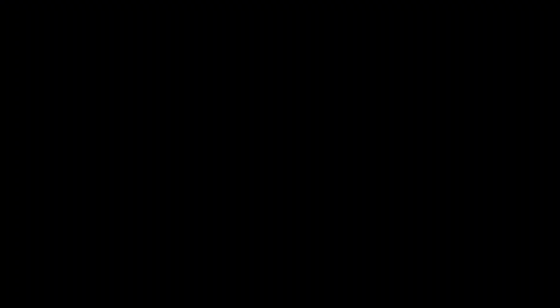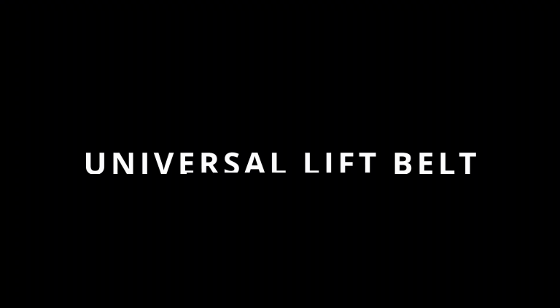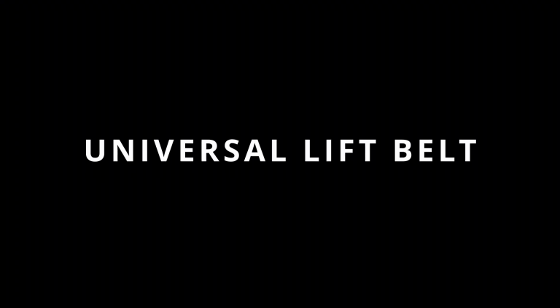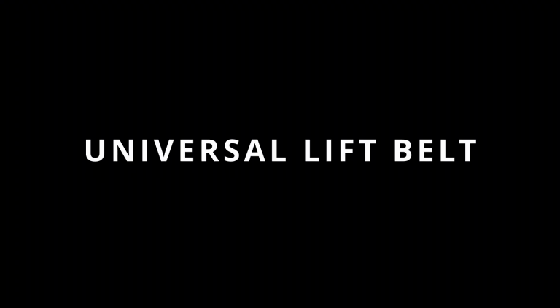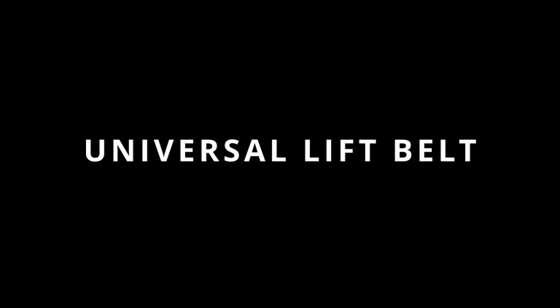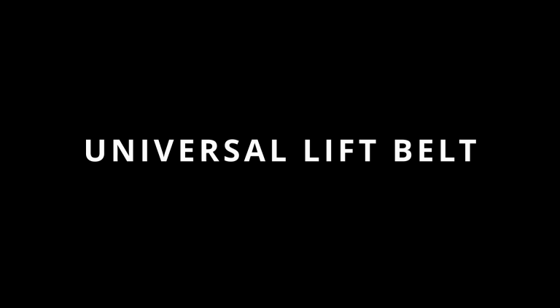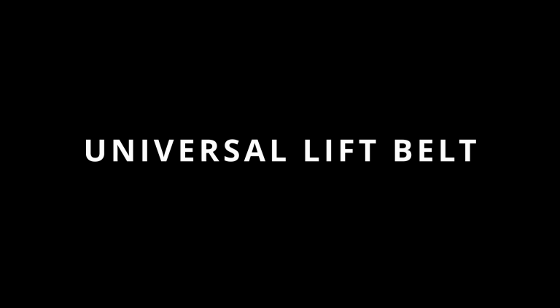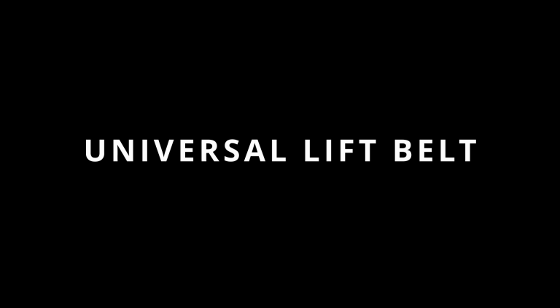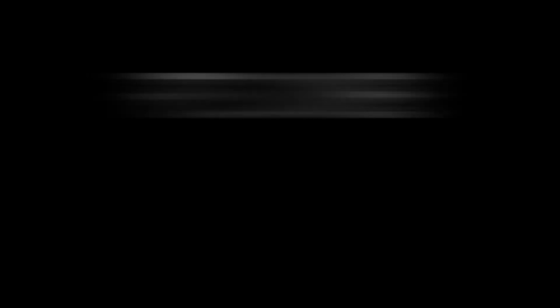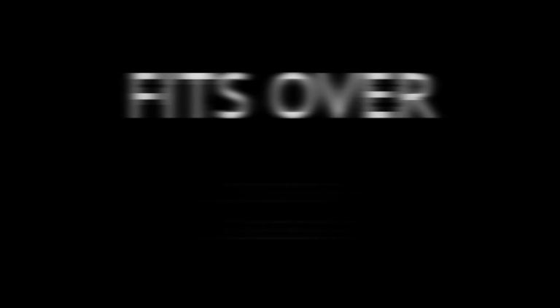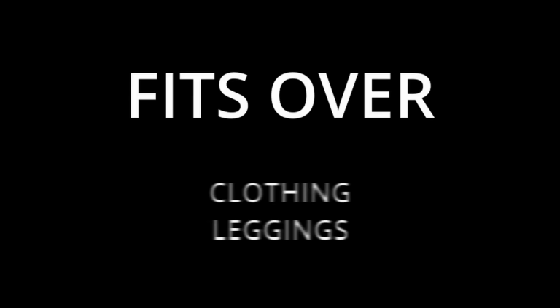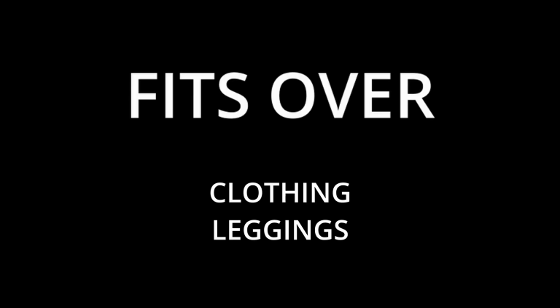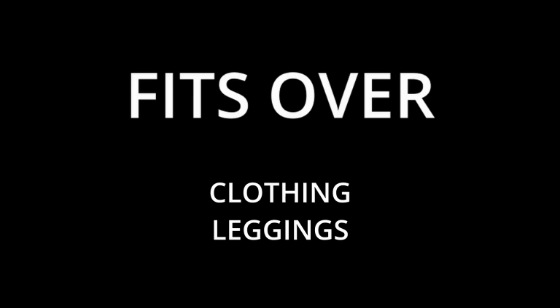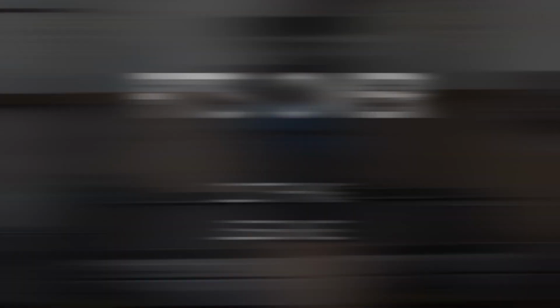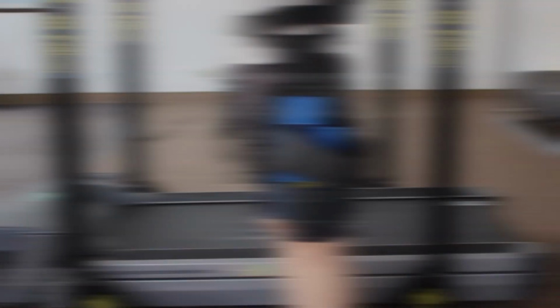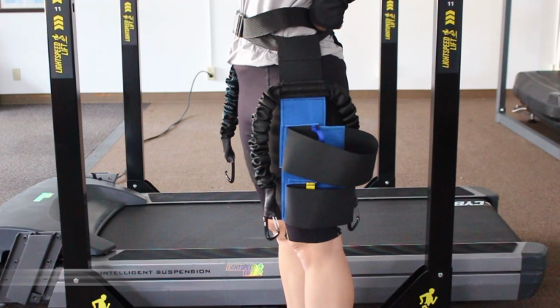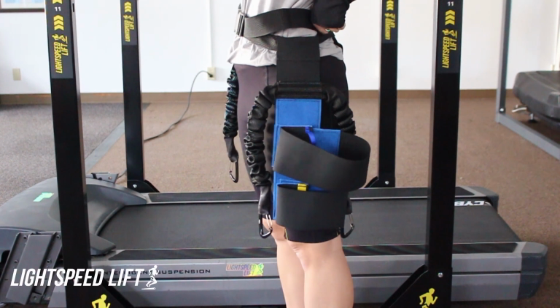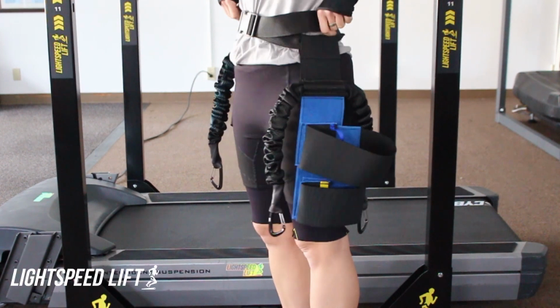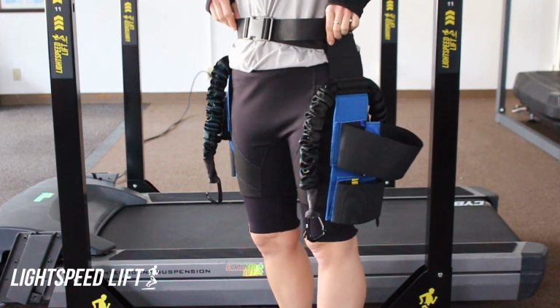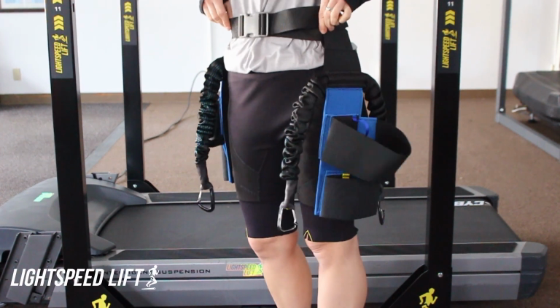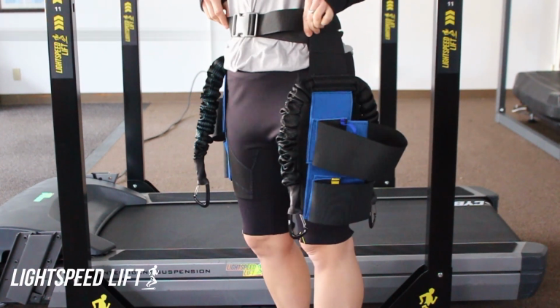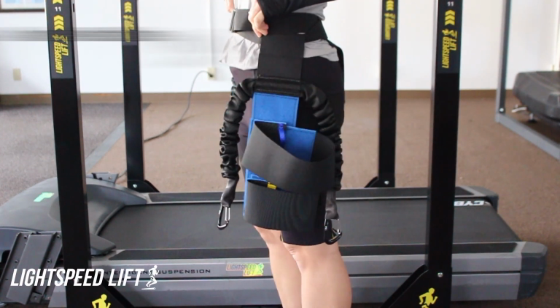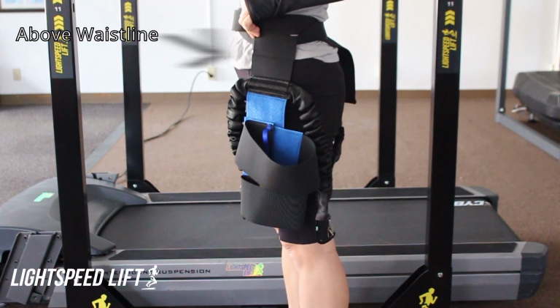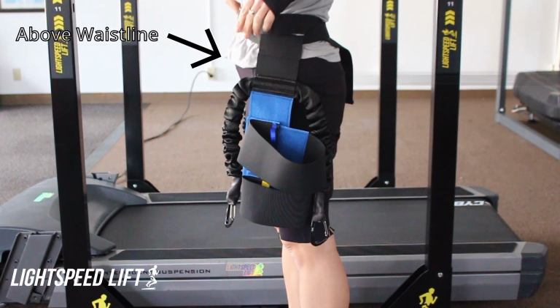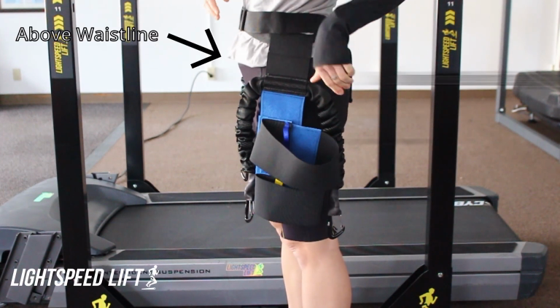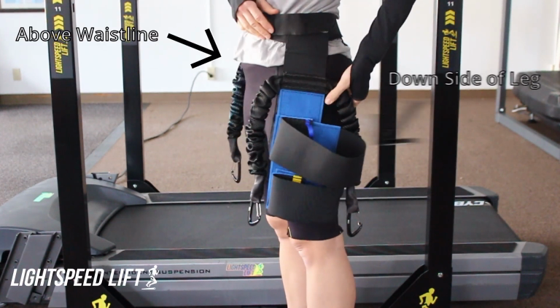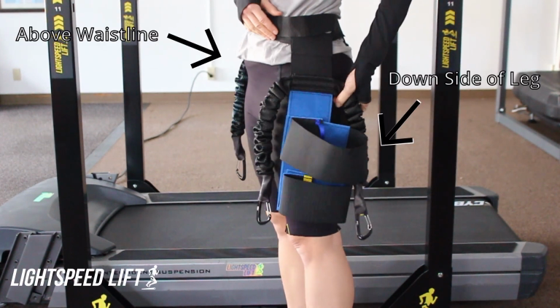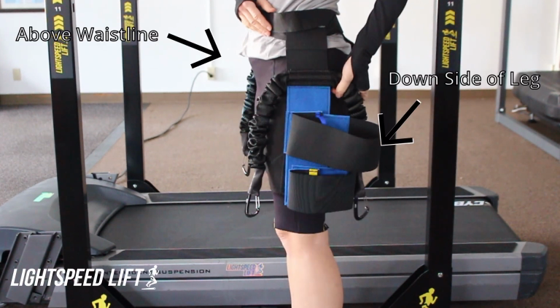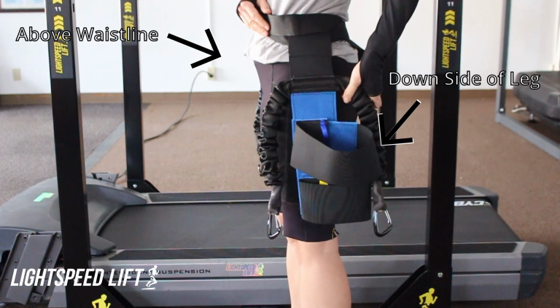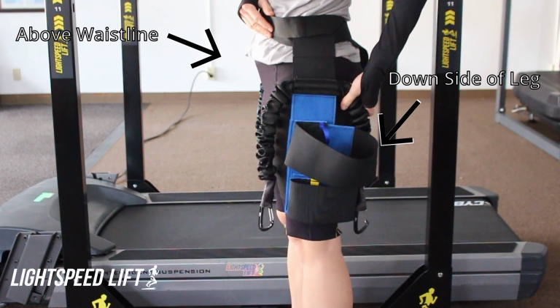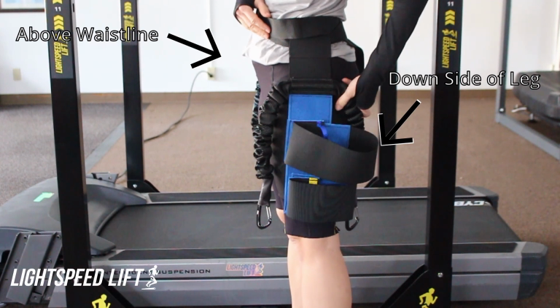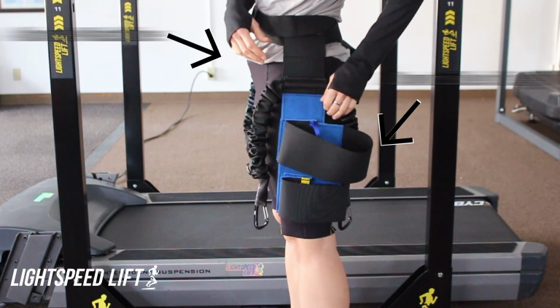We're going to demonstrate how you put on the universal lift belt, which is designed to fit right over clothing or leggings. You'll notice that the belt itself is fastened just above the waistline. The straps hang straight down the side, maybe even a little bit back behind center.